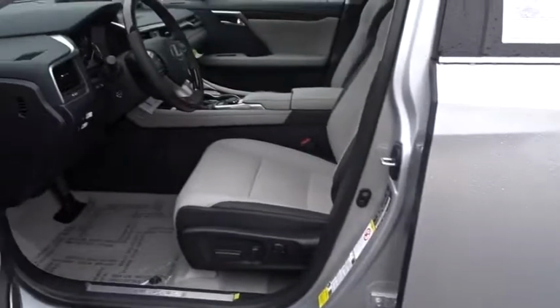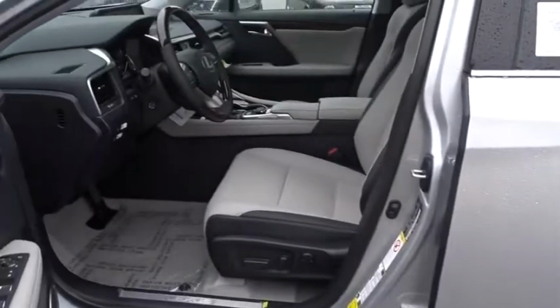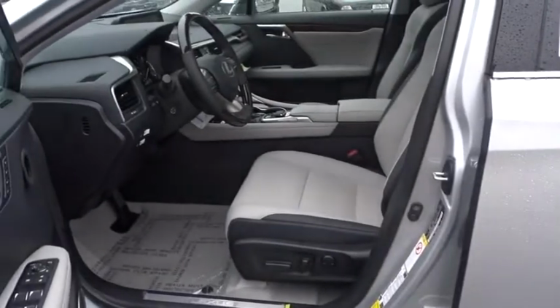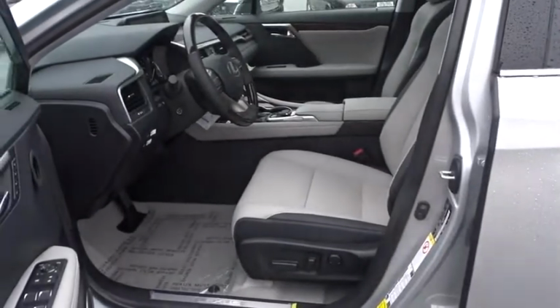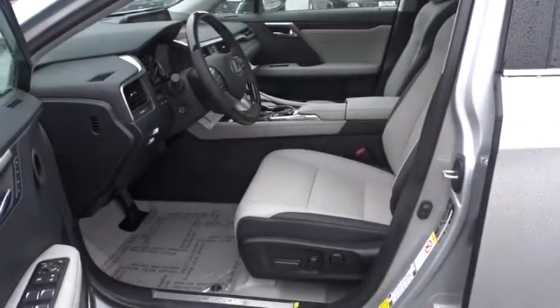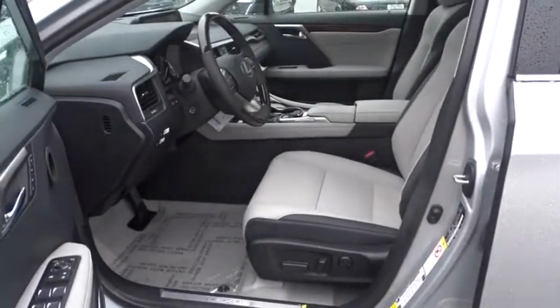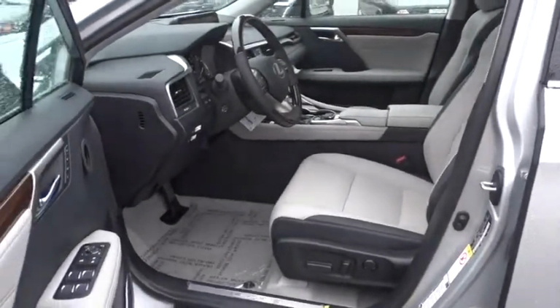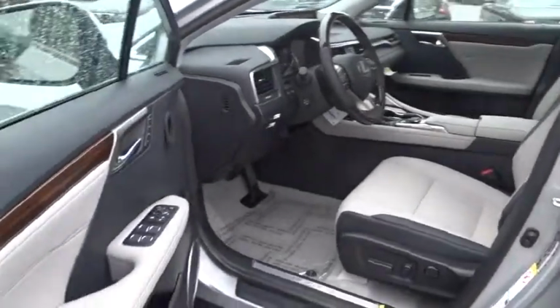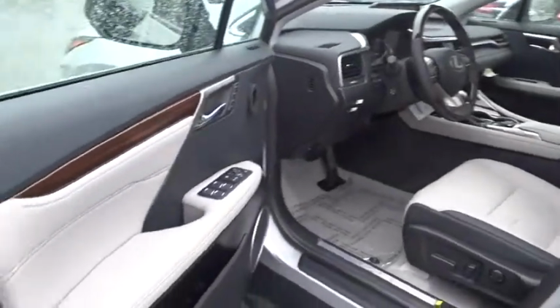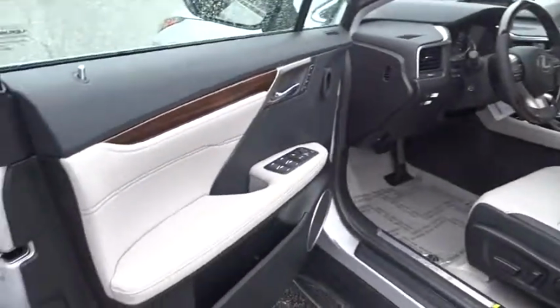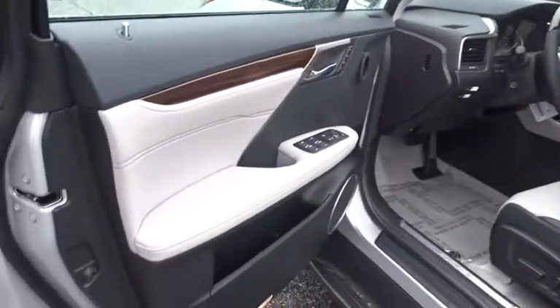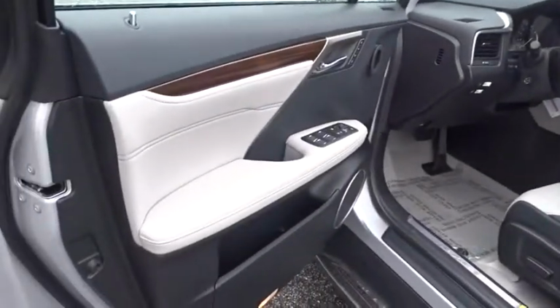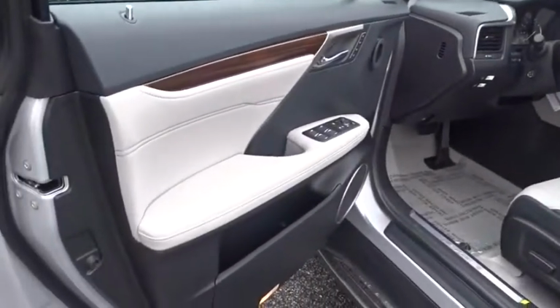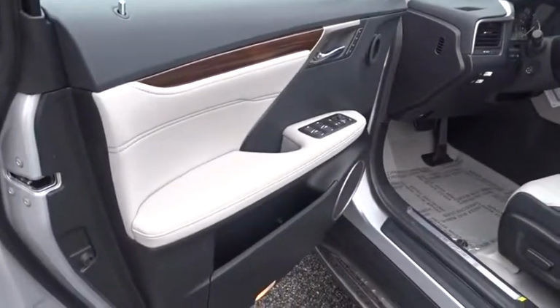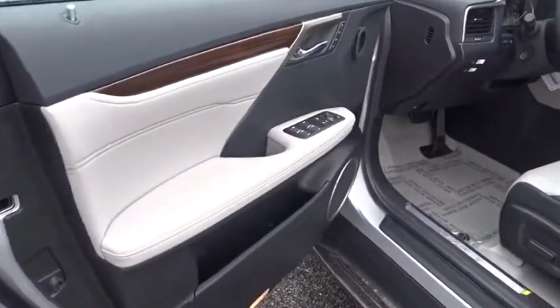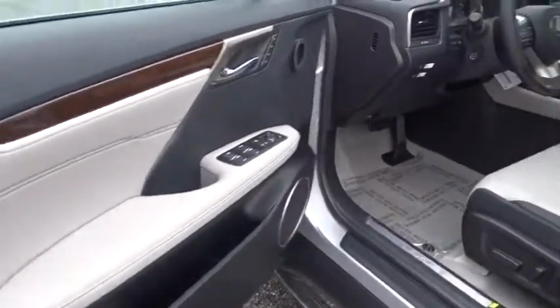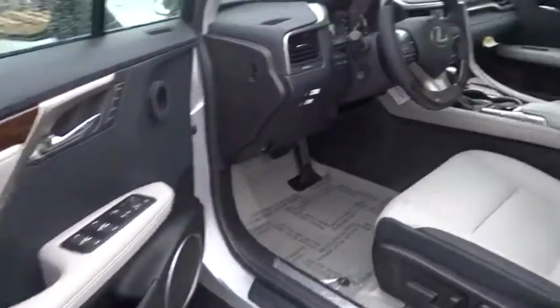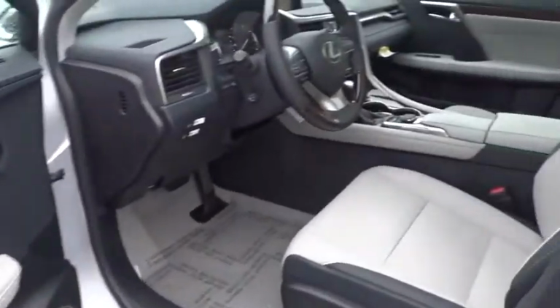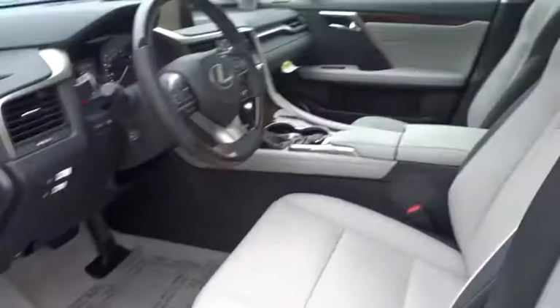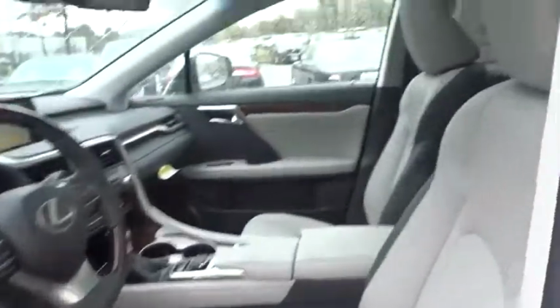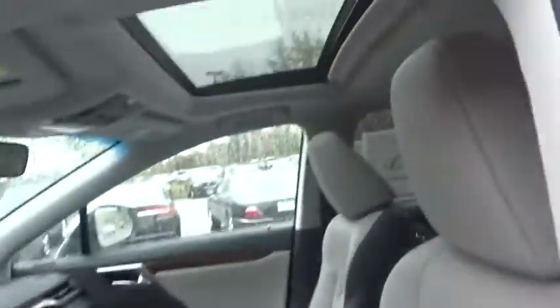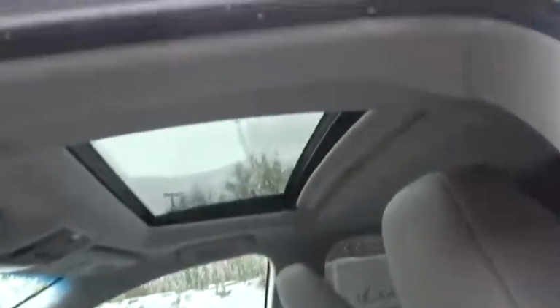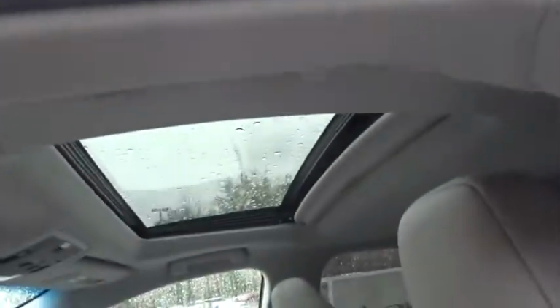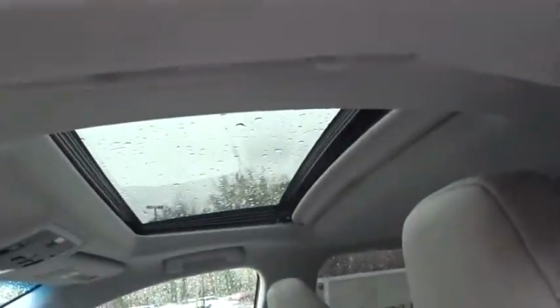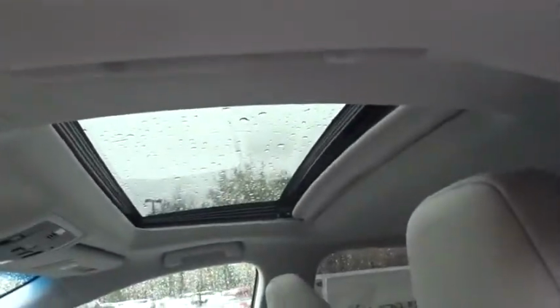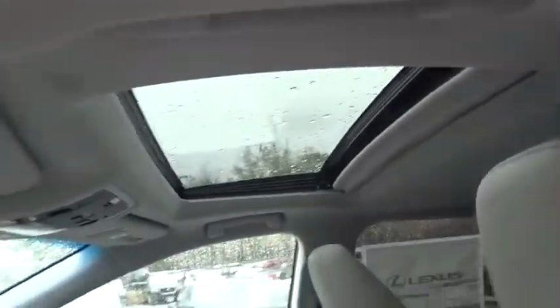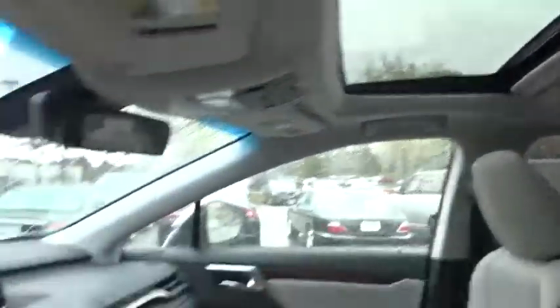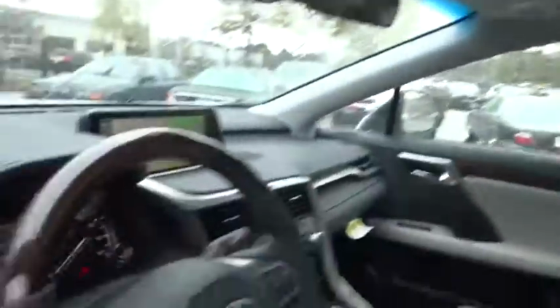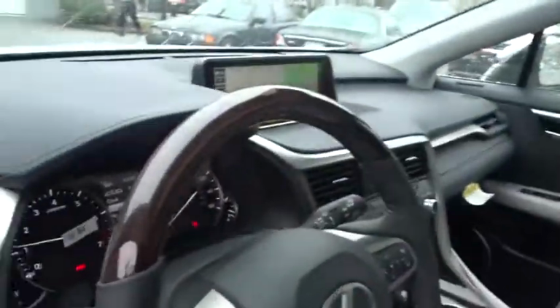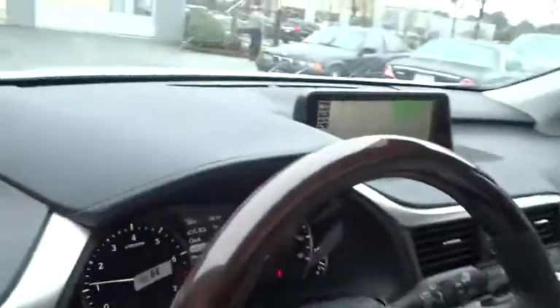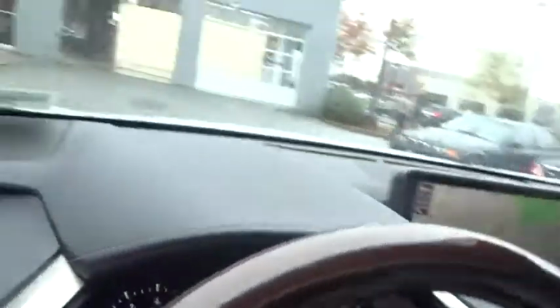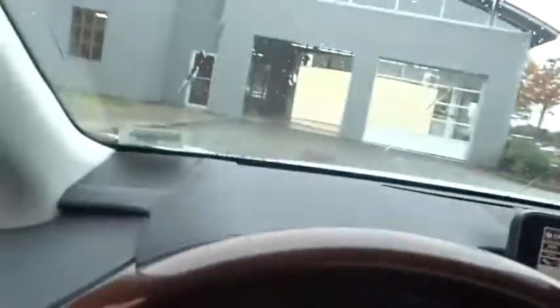Four-wheel disc brakes, keyless start, hard disk drive media storage, cruise control. This beauty will even make your house keys jealous. Drive it today!